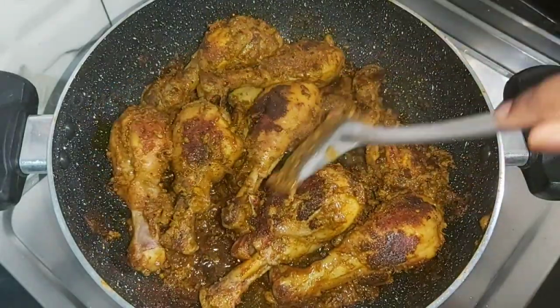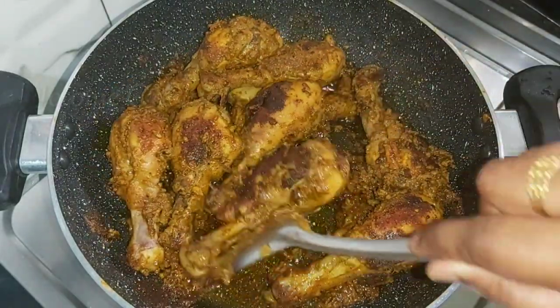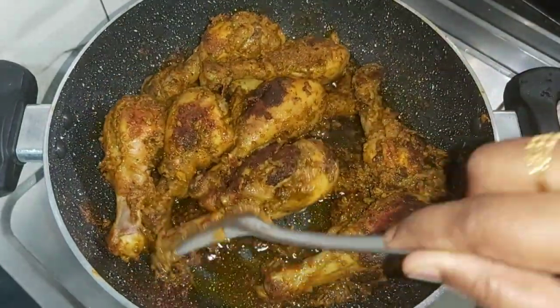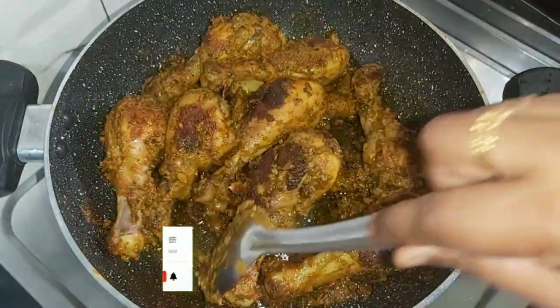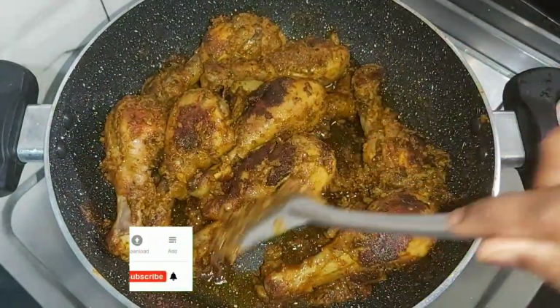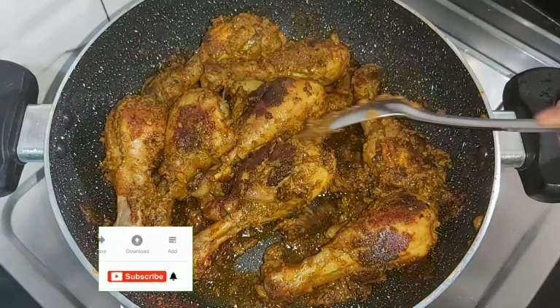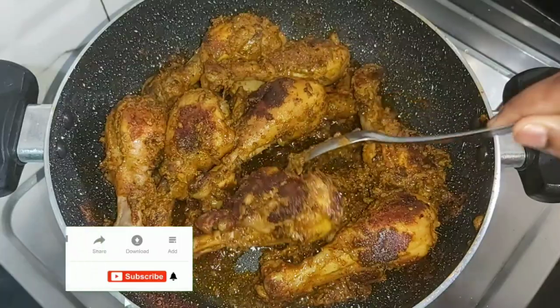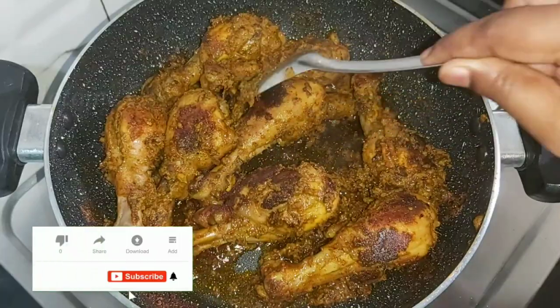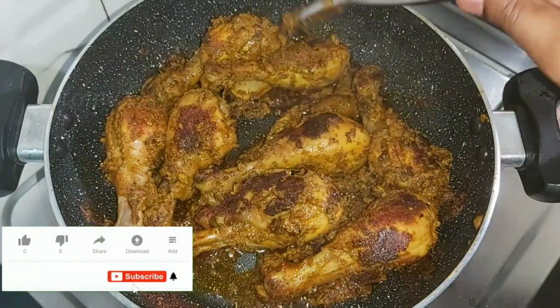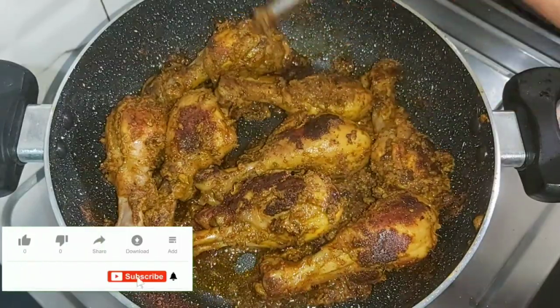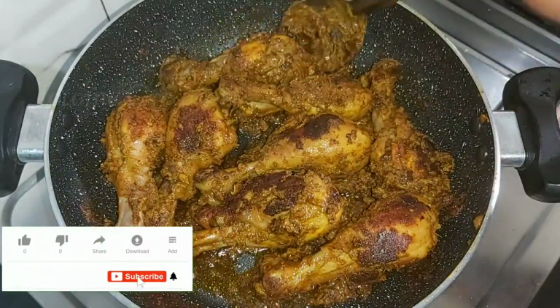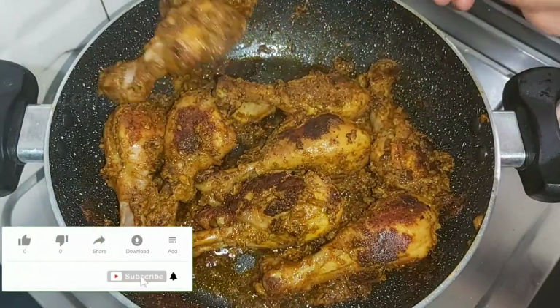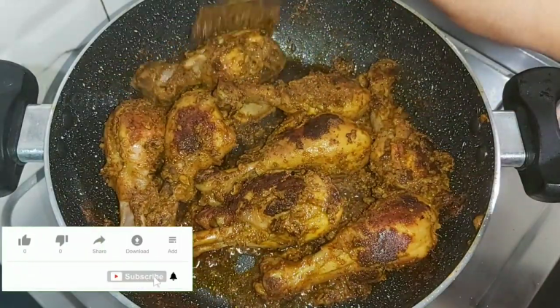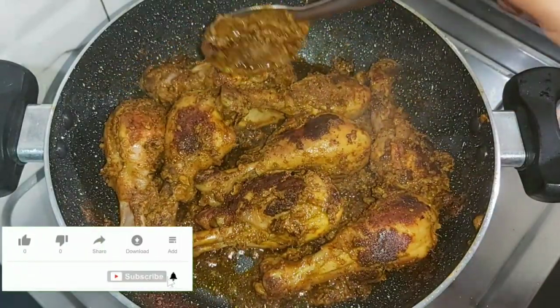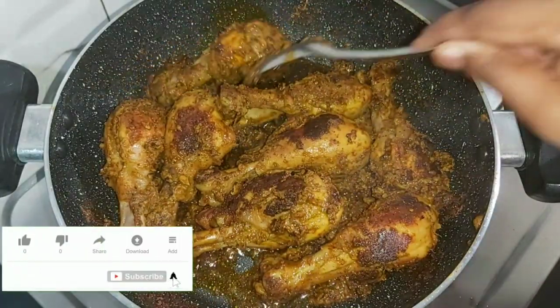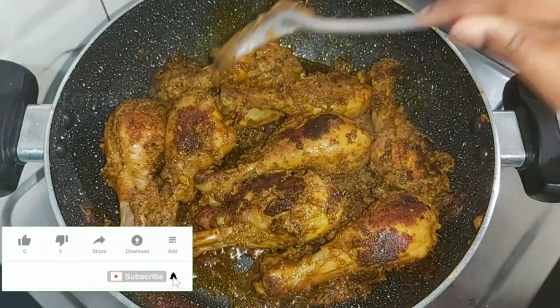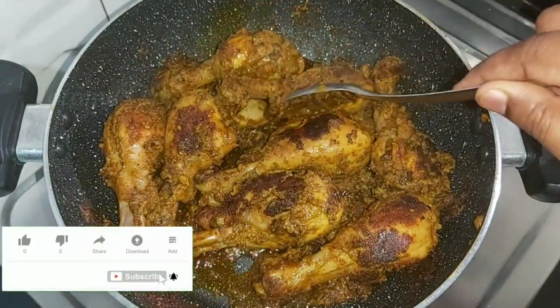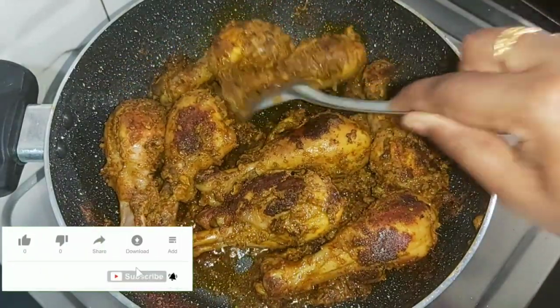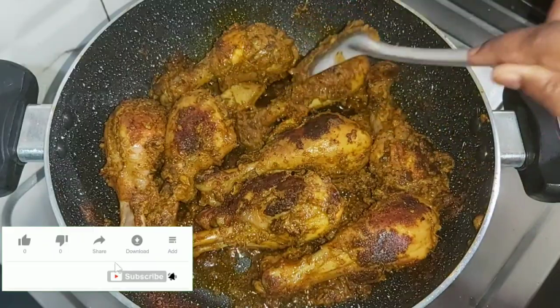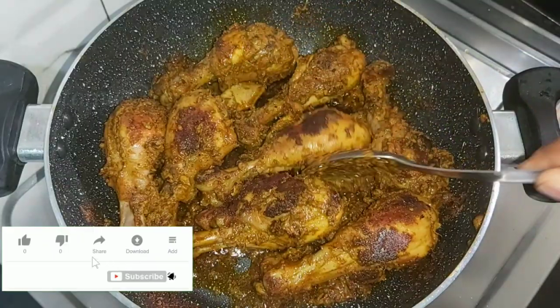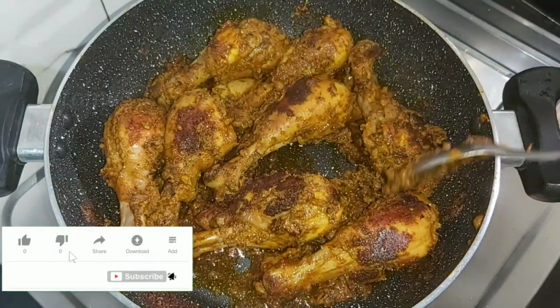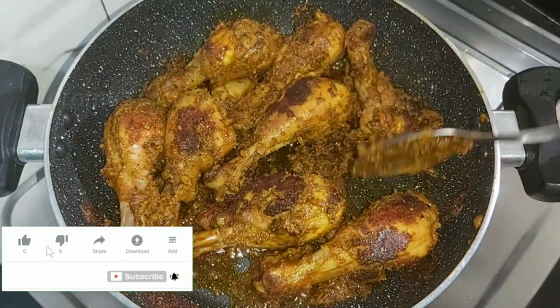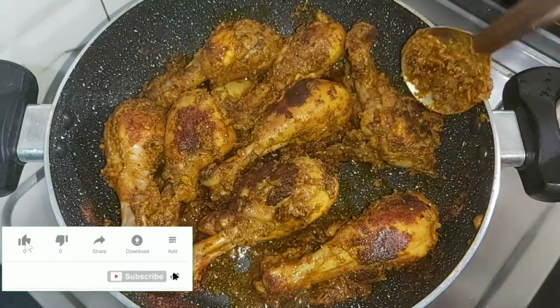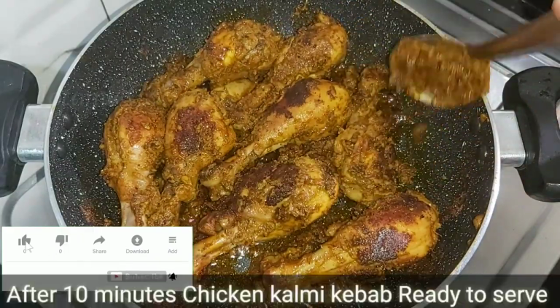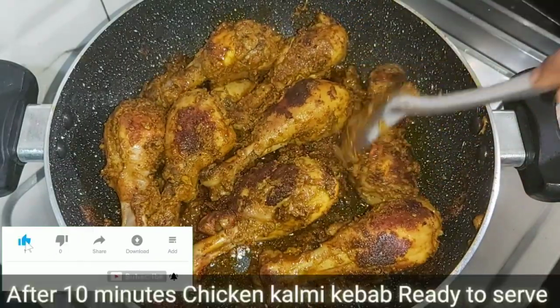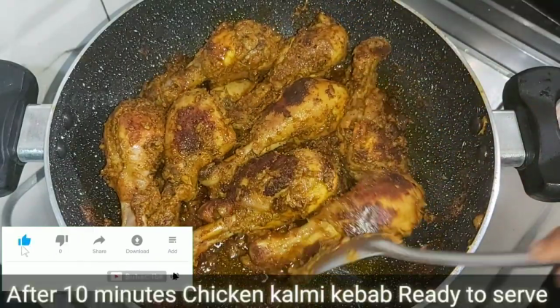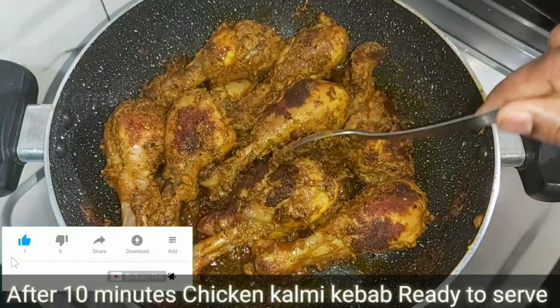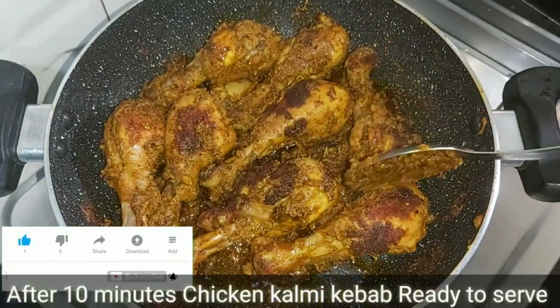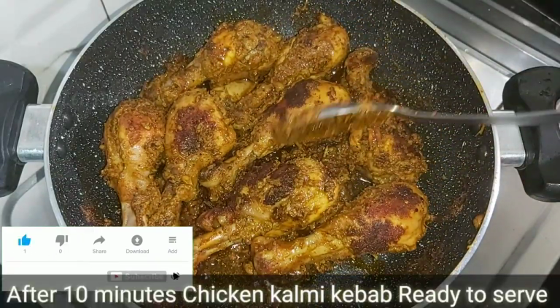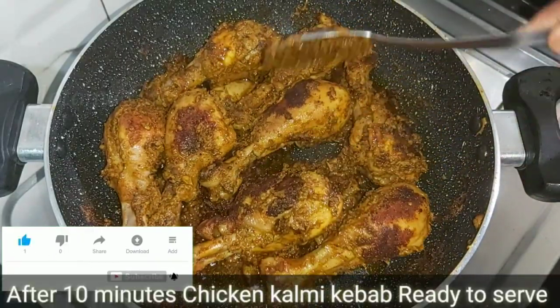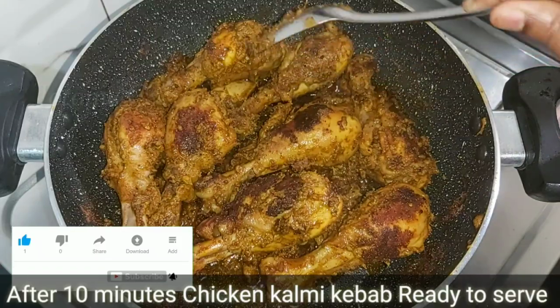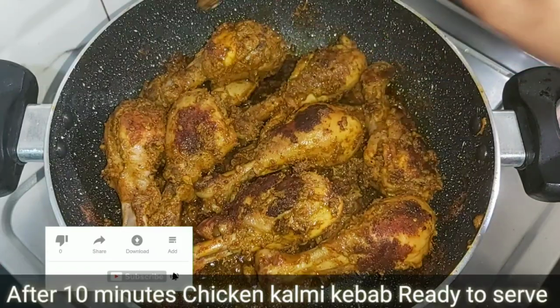If you try this, please try it too. If you look at the chicken, you will have to eat a lot. So you can eat it thoroughly. Please try it.